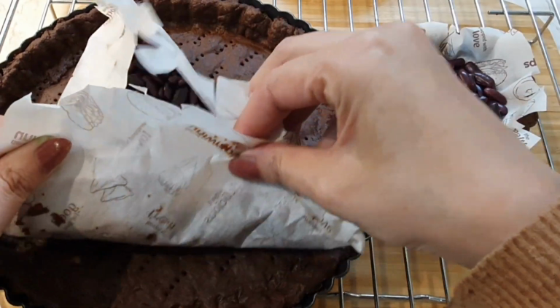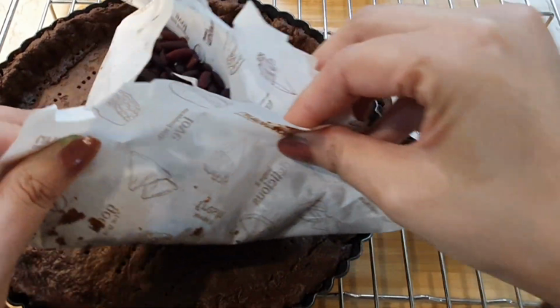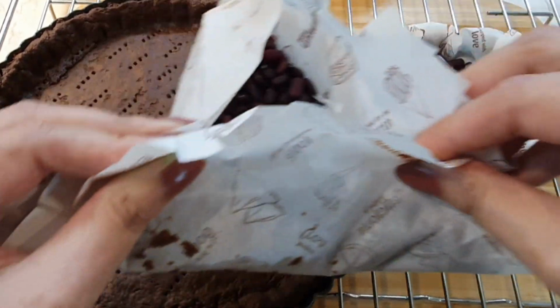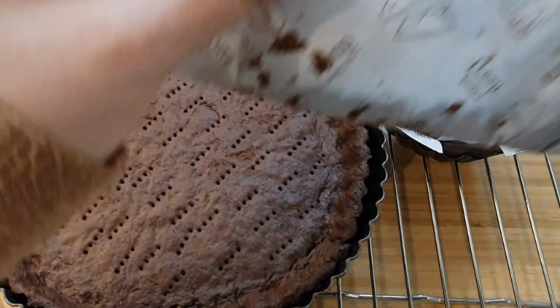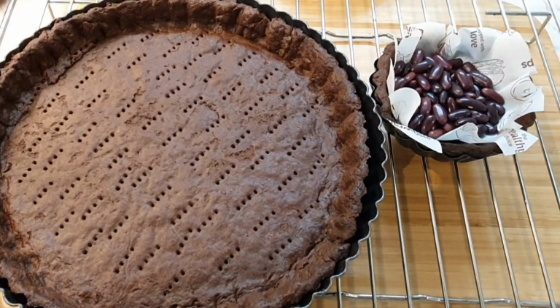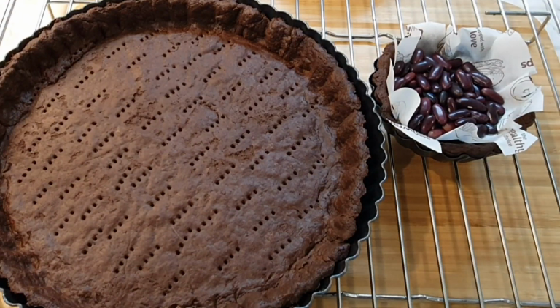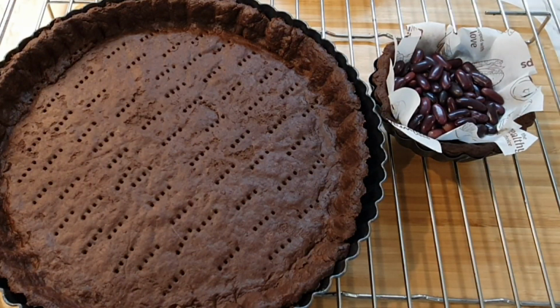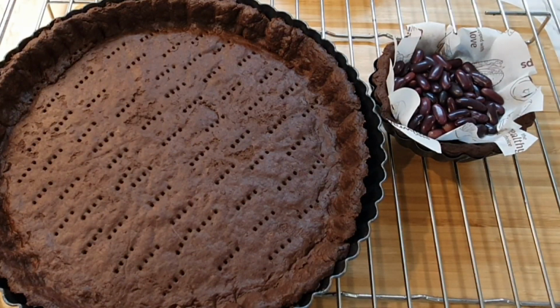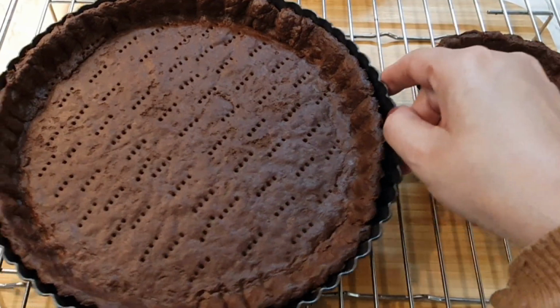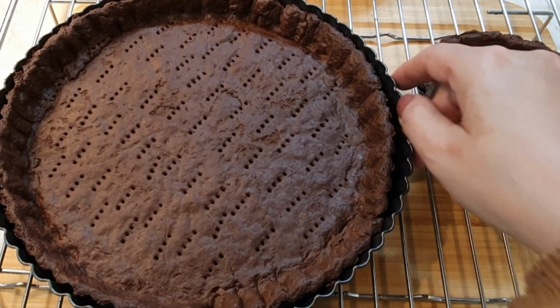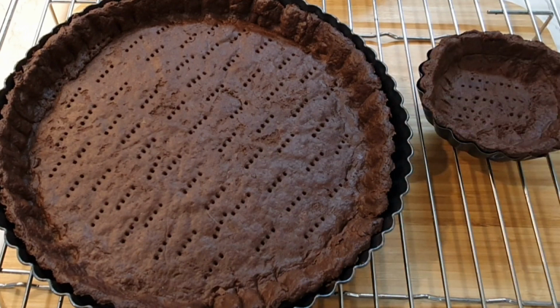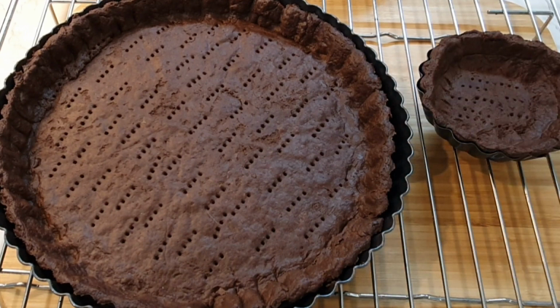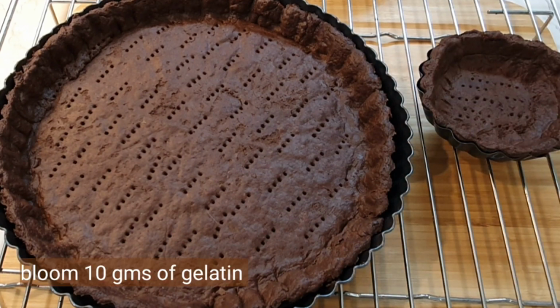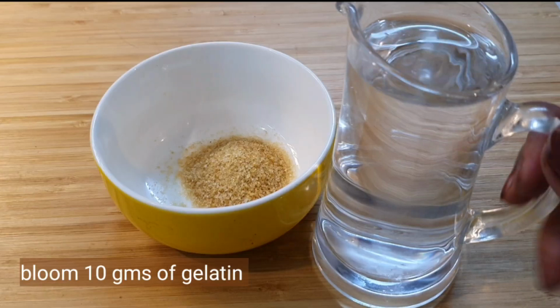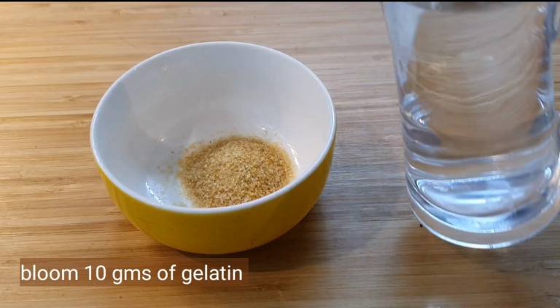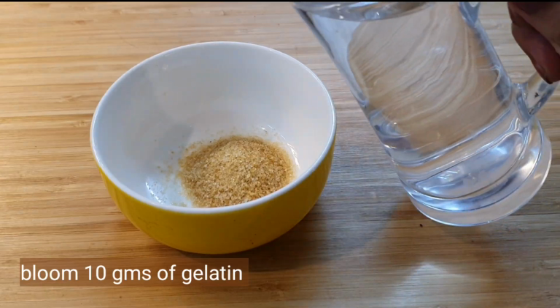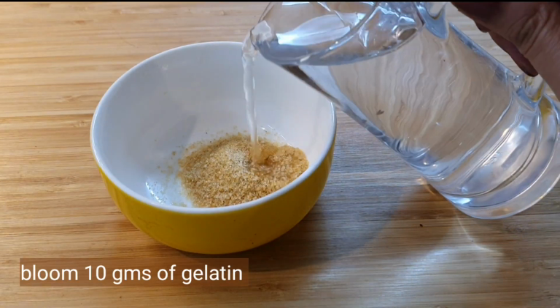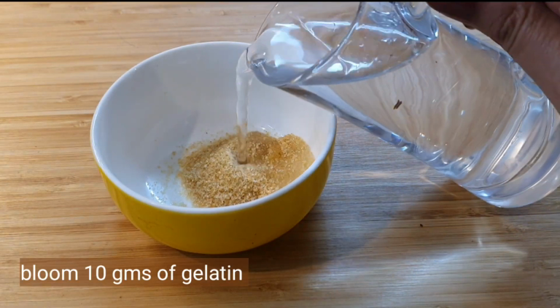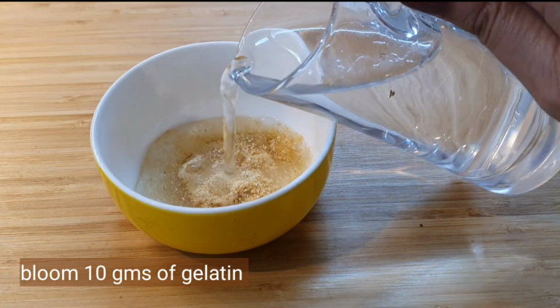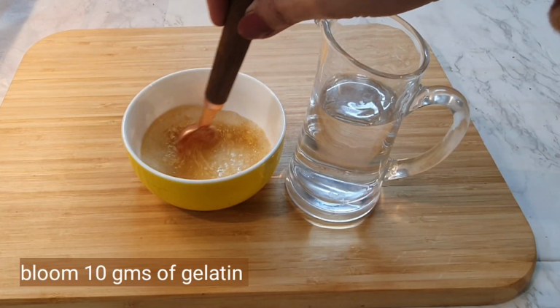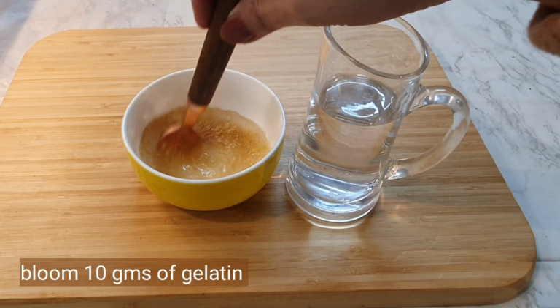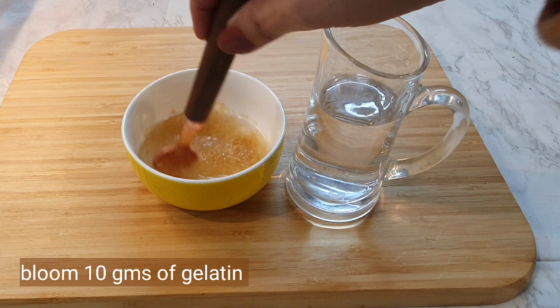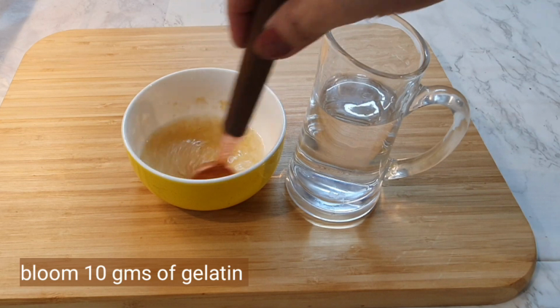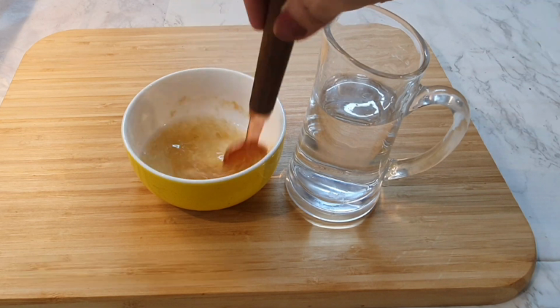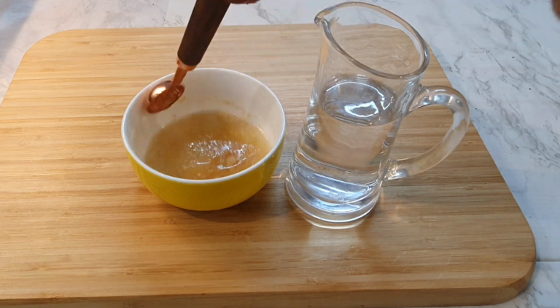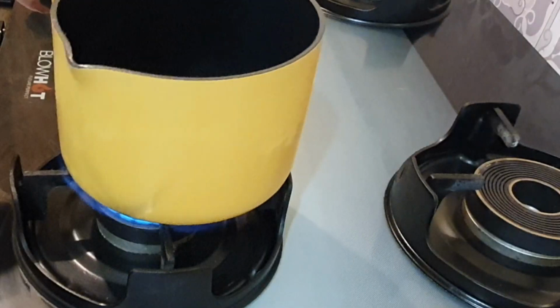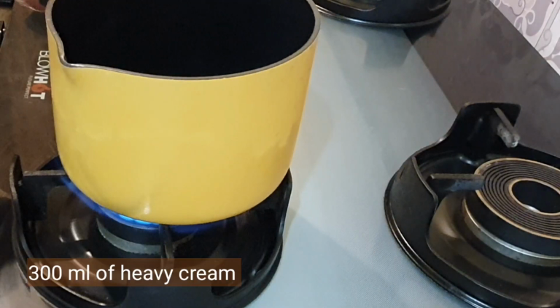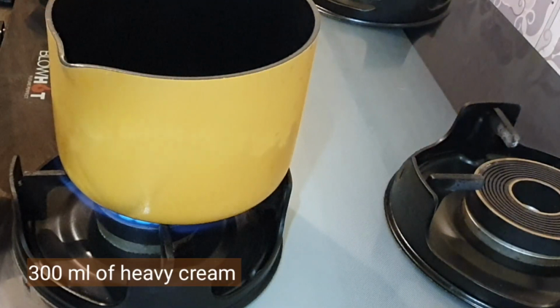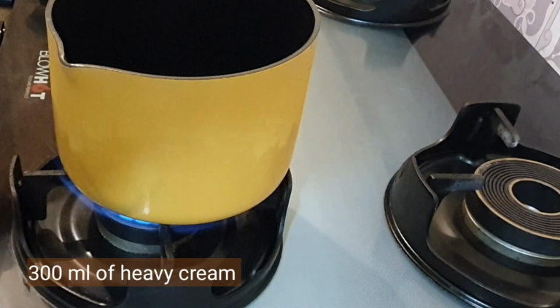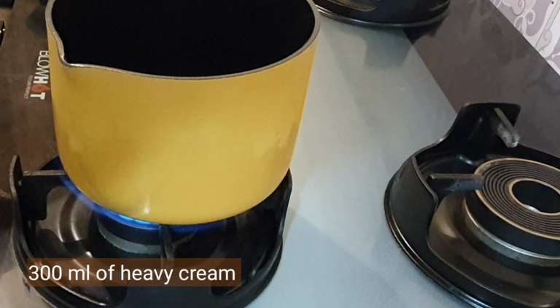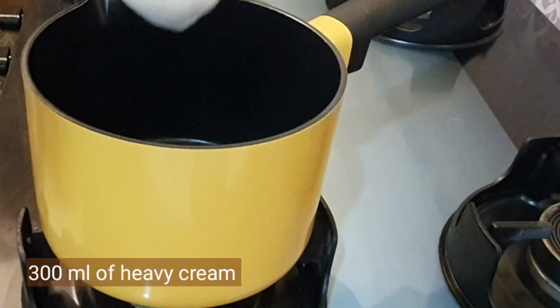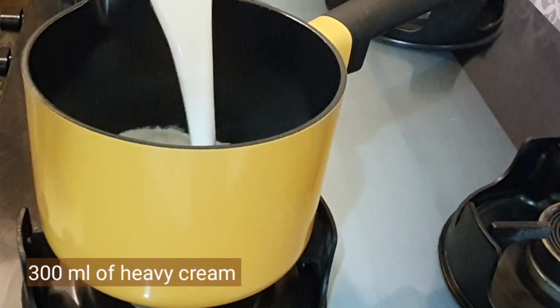Here you are — it's out of the oven. You can see you have the most beautiful chocolate tart shell ever, and it's so easy to make. Now it's time to make the chocolate mousse. For that, bloom 10 grams of gelatin by putting some water in it and letting it bloom.